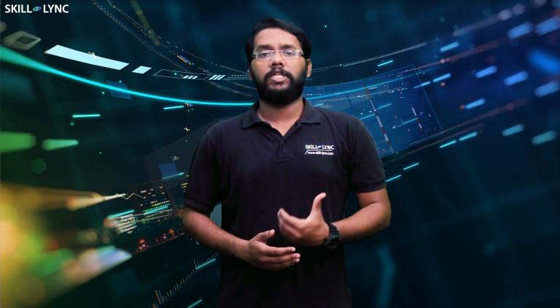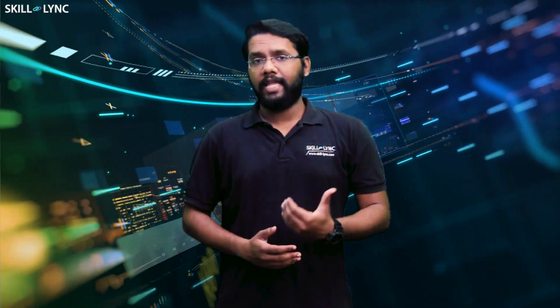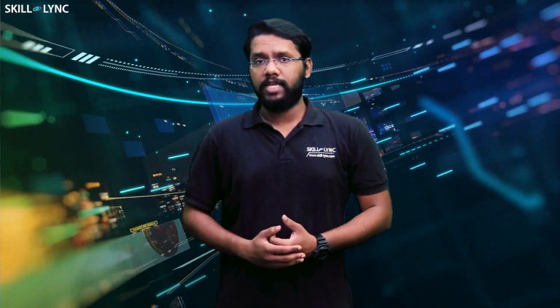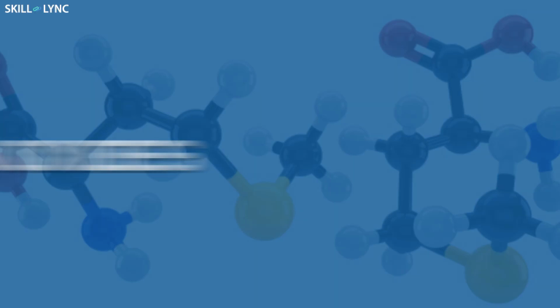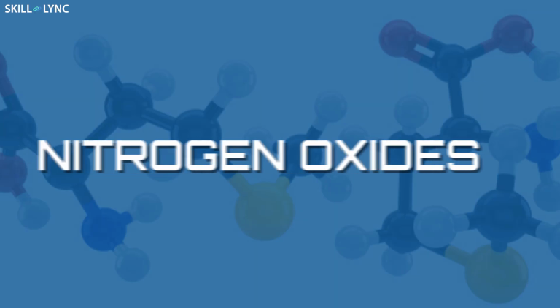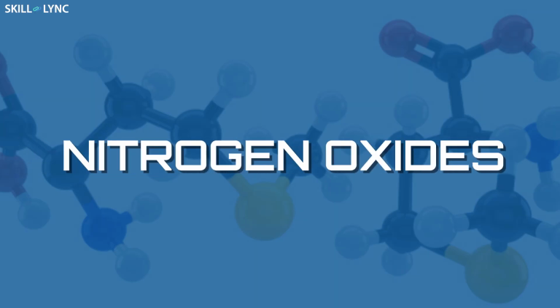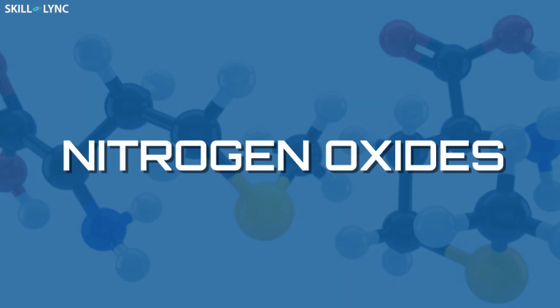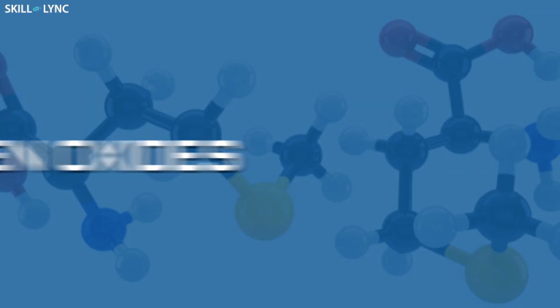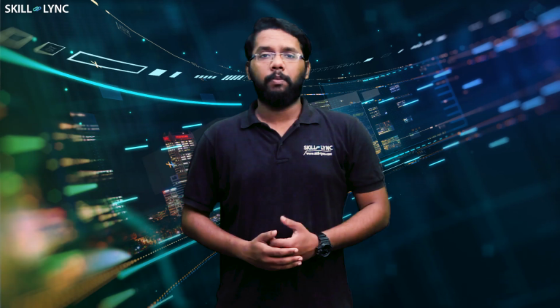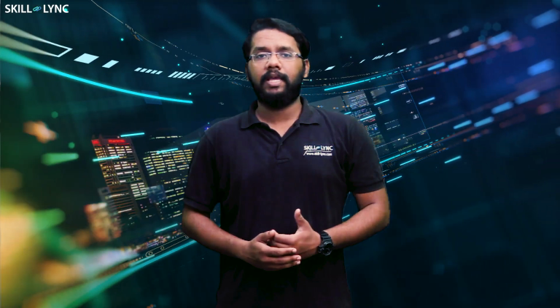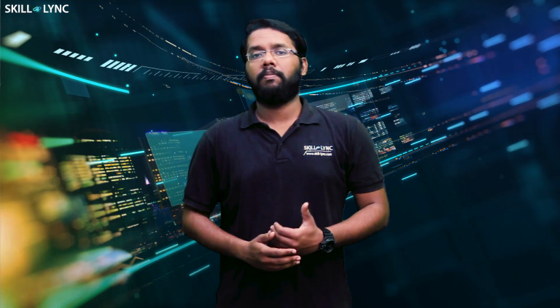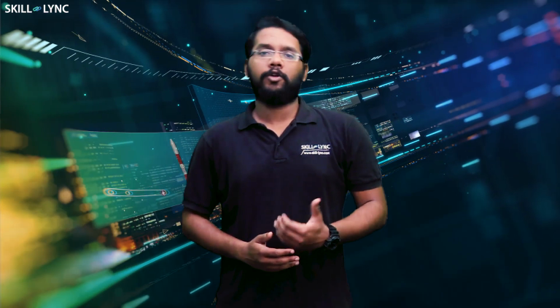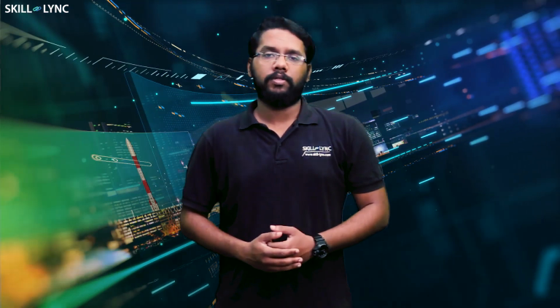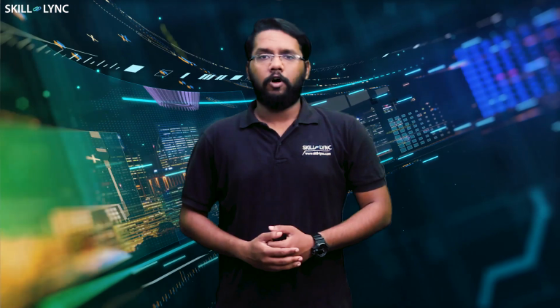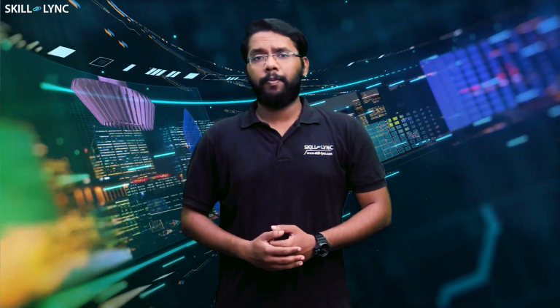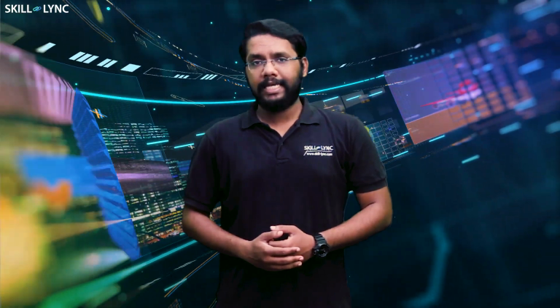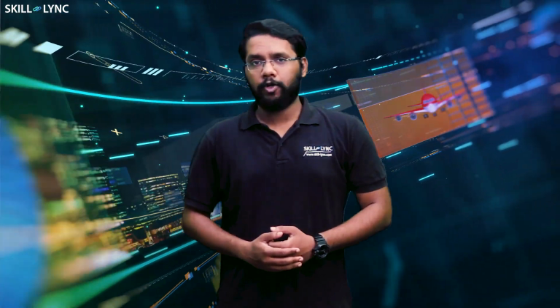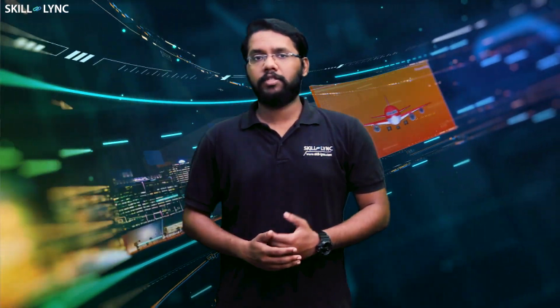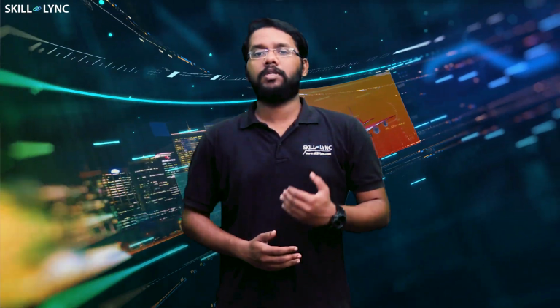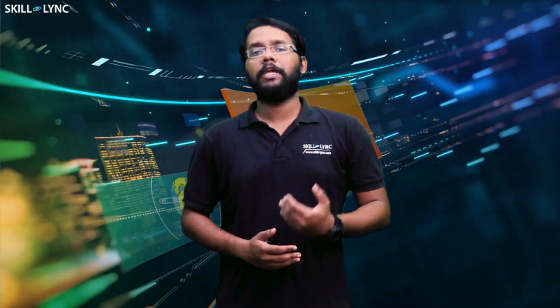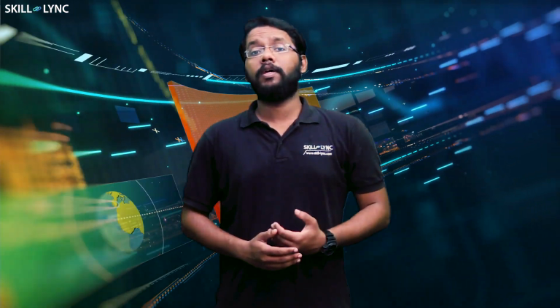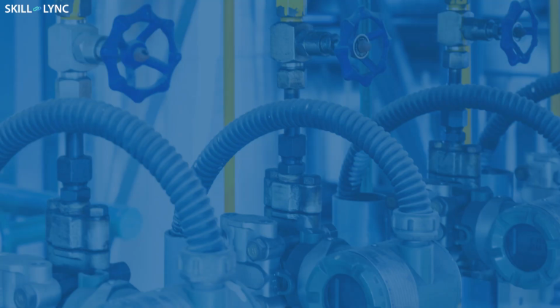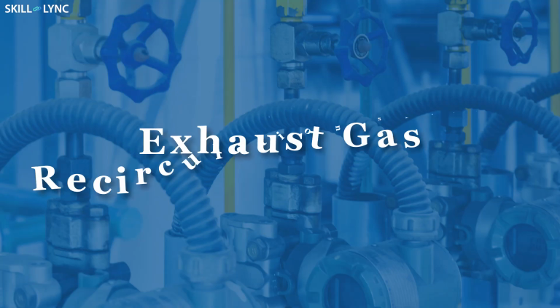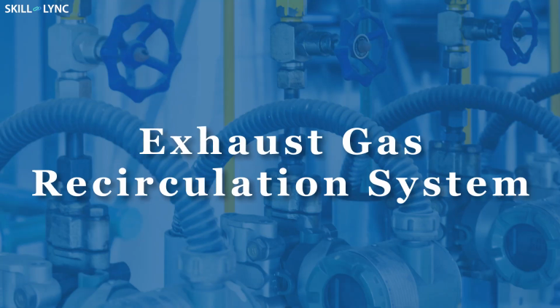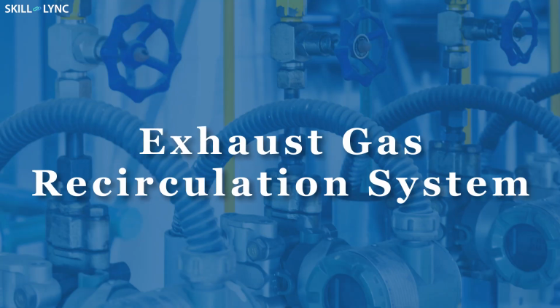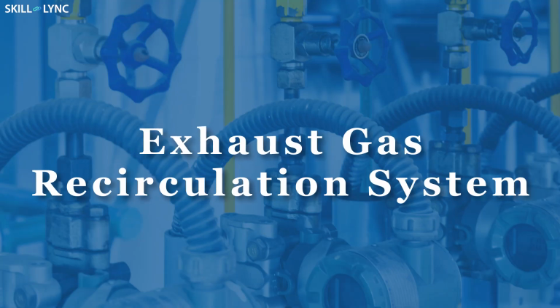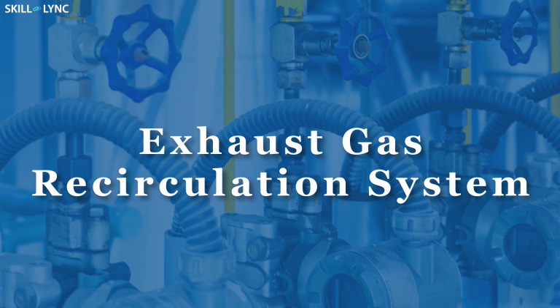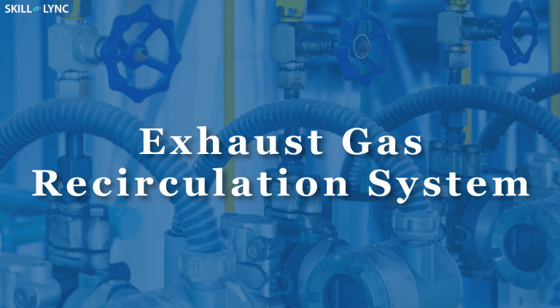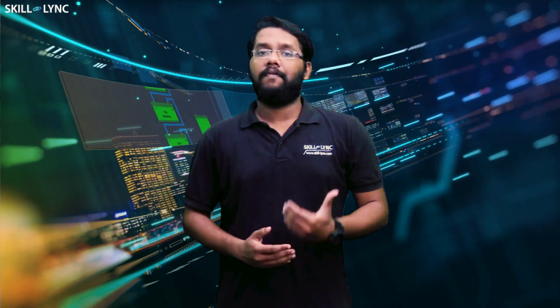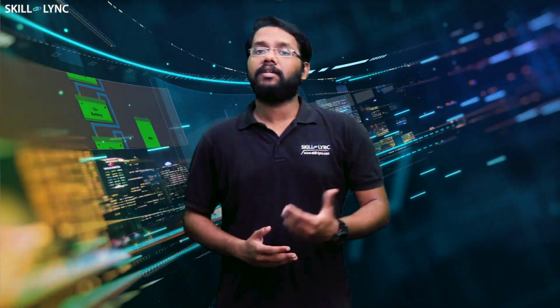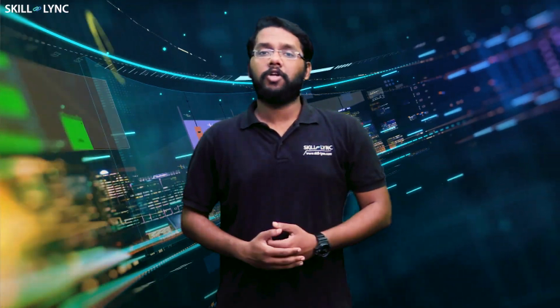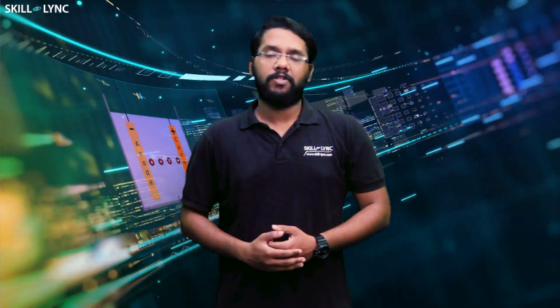The smog that you see is due to nitrogen oxides, which are mostly emitted by automobiles. In order to prevent this, automobiles use something called the exhaust gas recirculation system, and that is our topic for today.